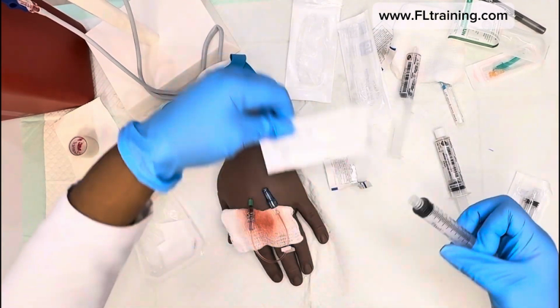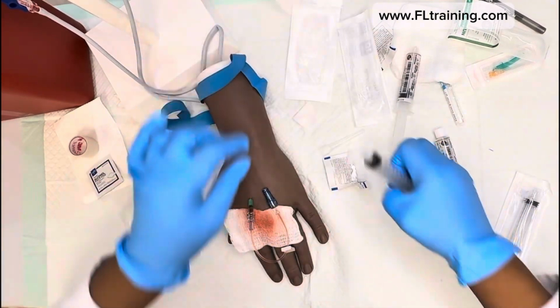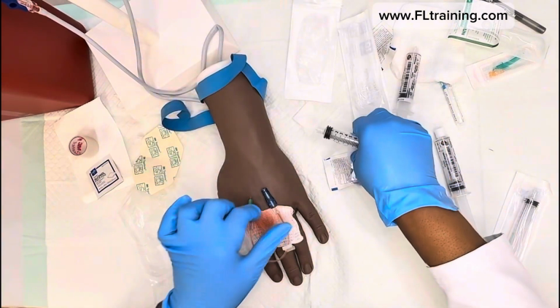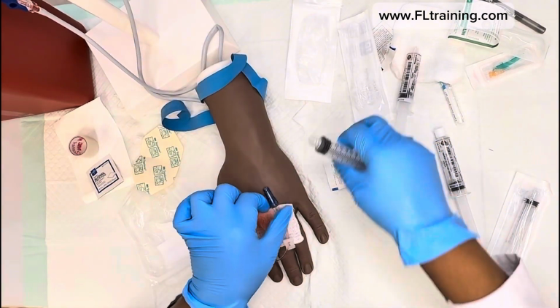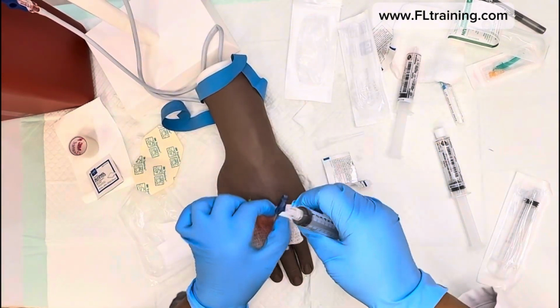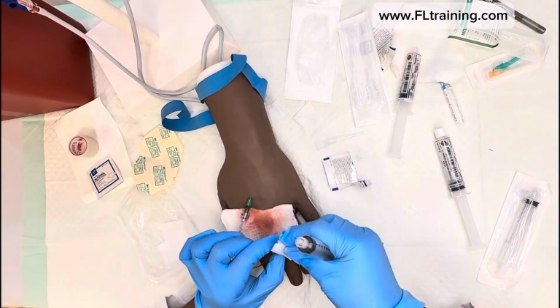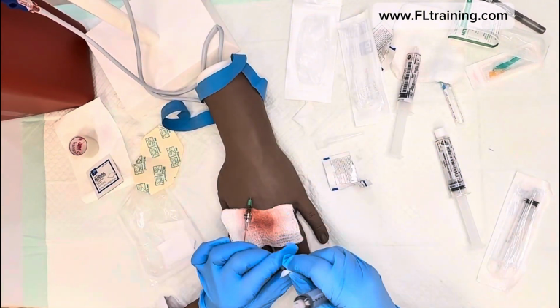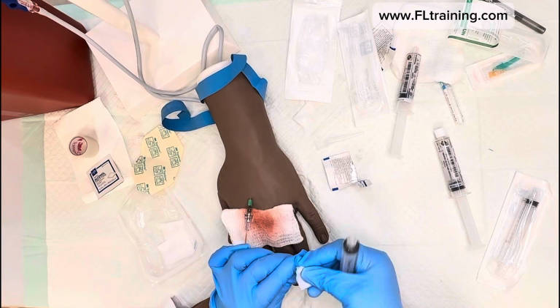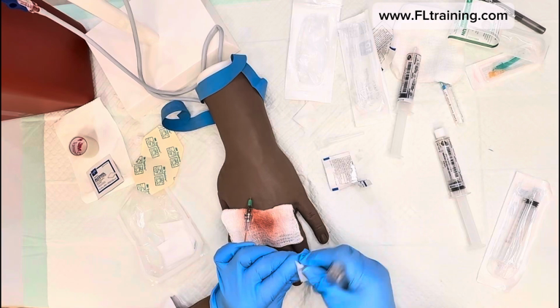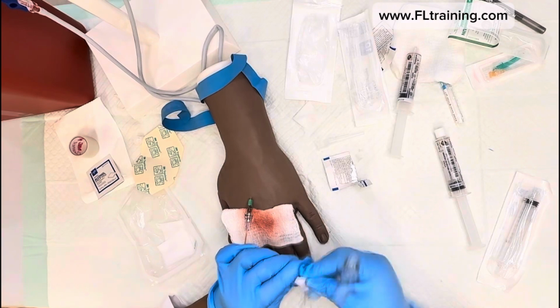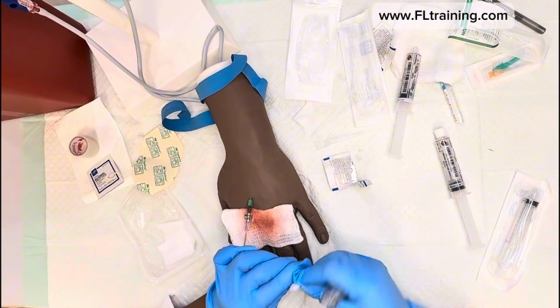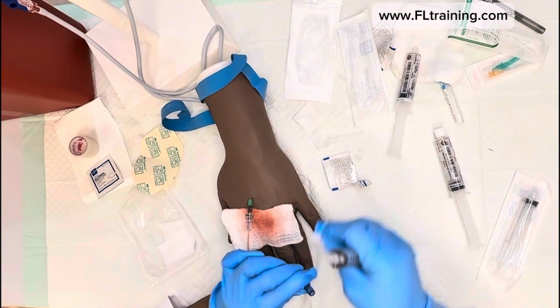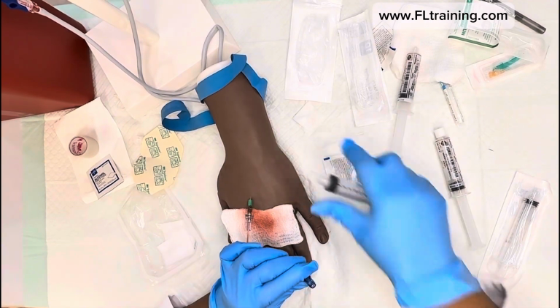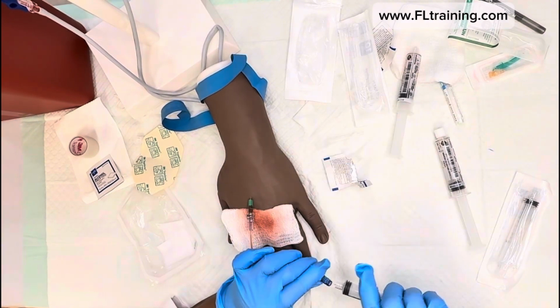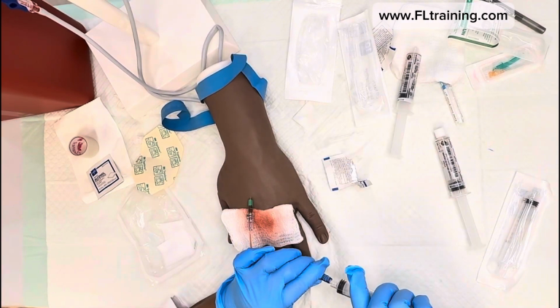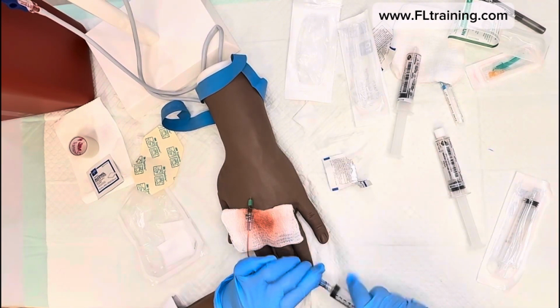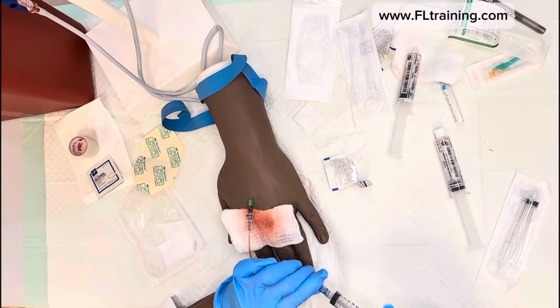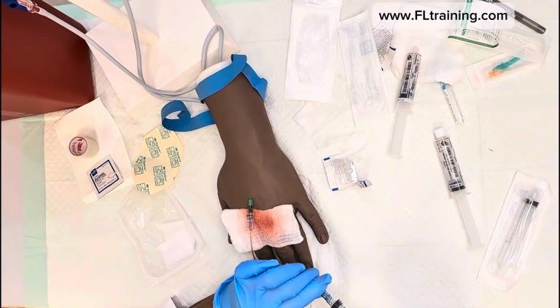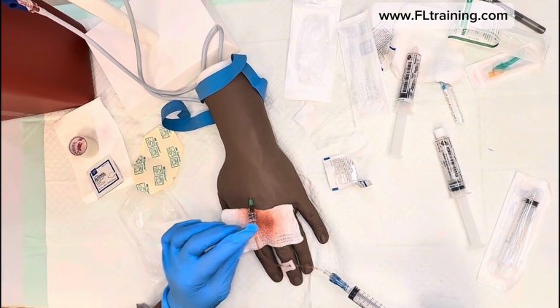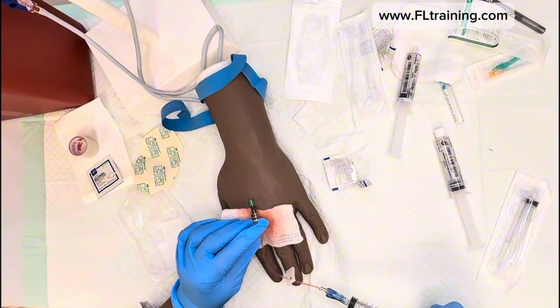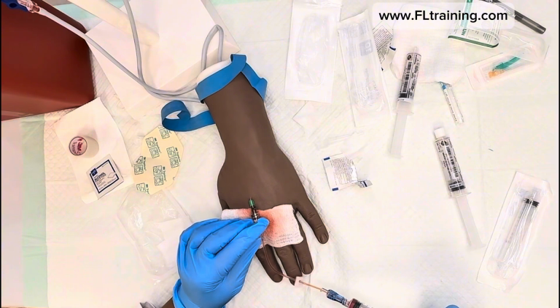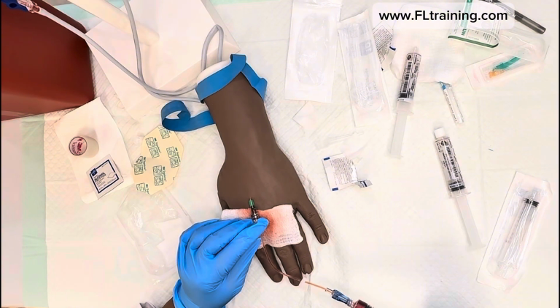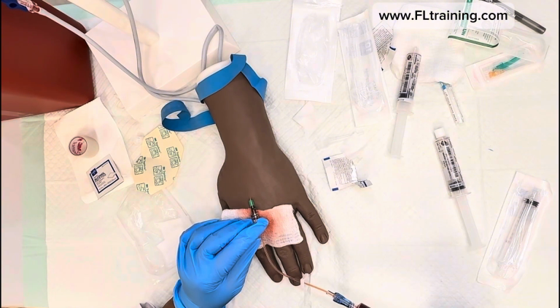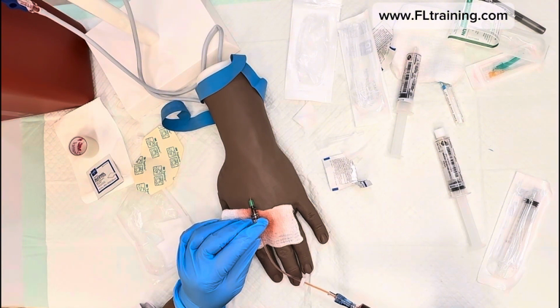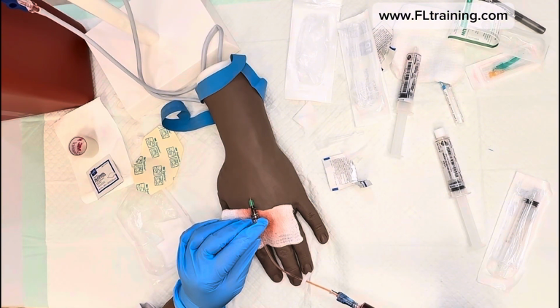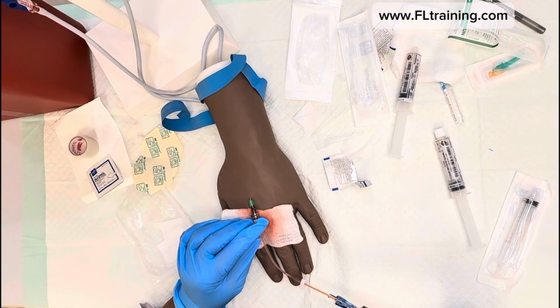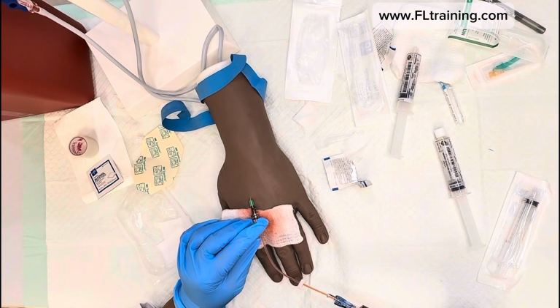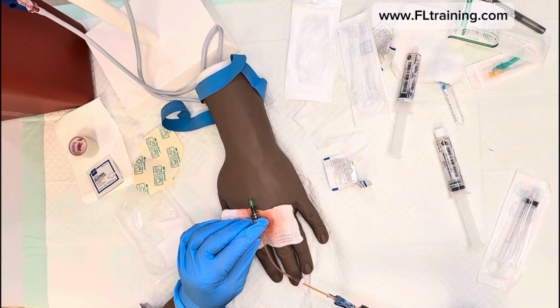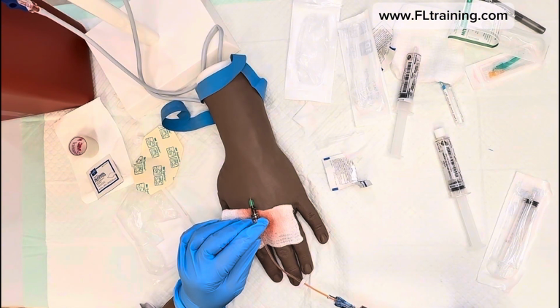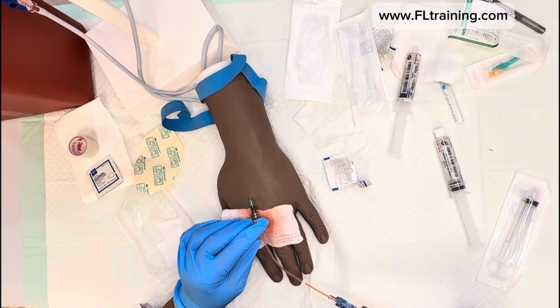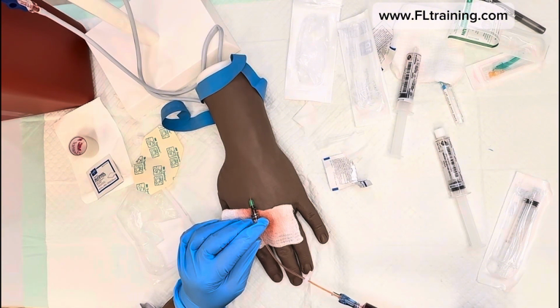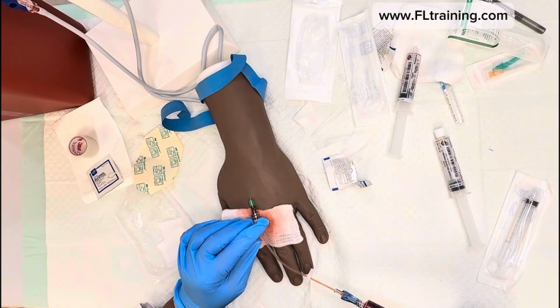I'm going to scrub that hub again, making sure I don't move that line too much. Now this is the specimen that I will use.